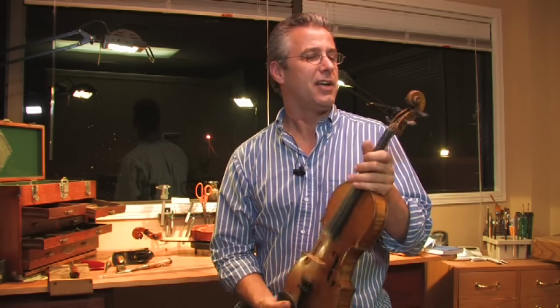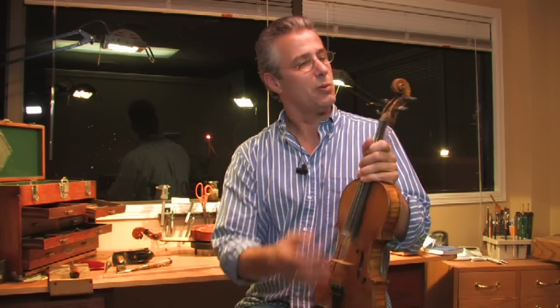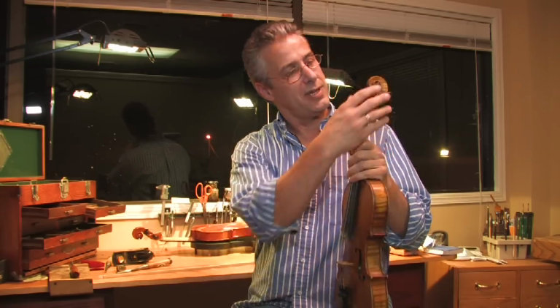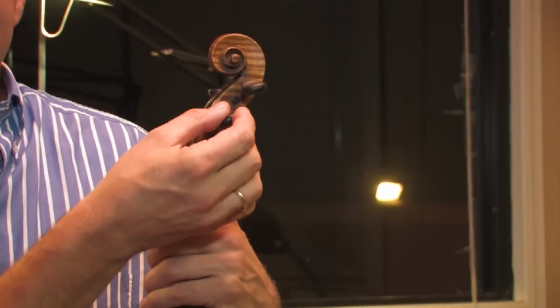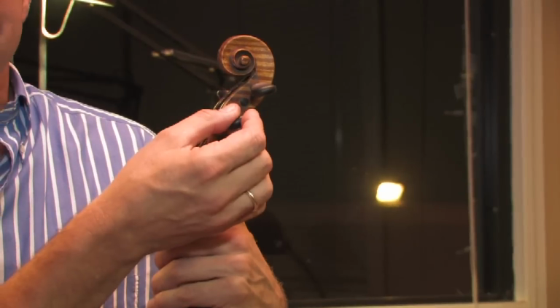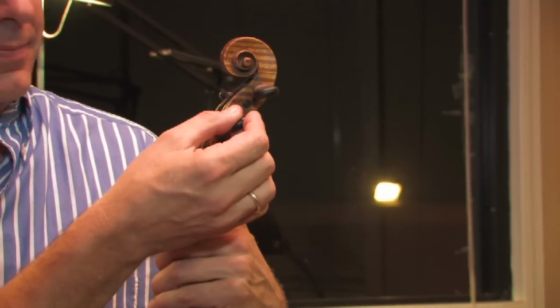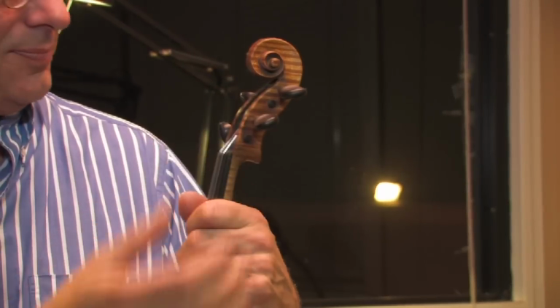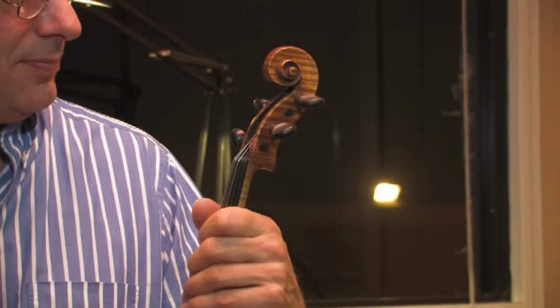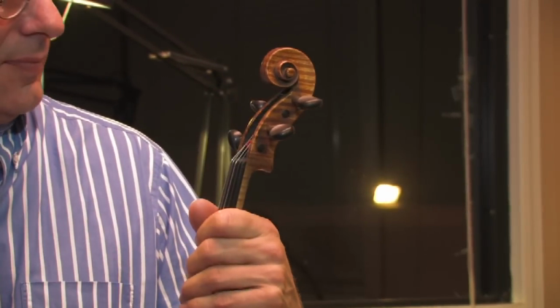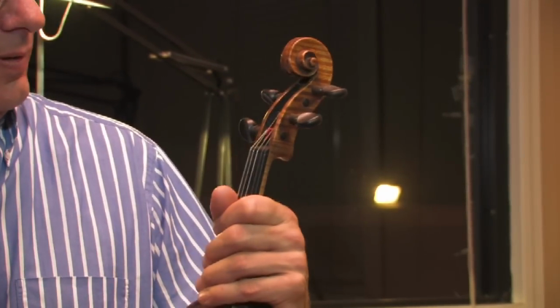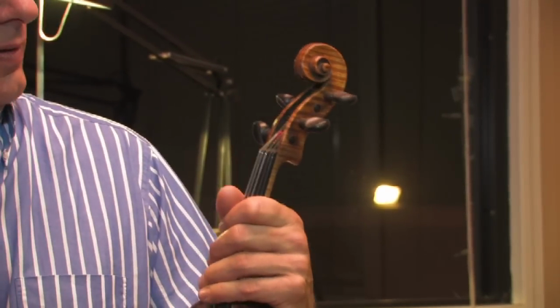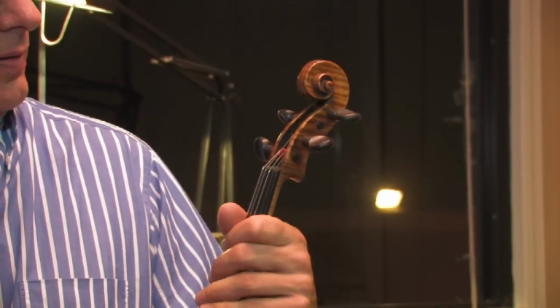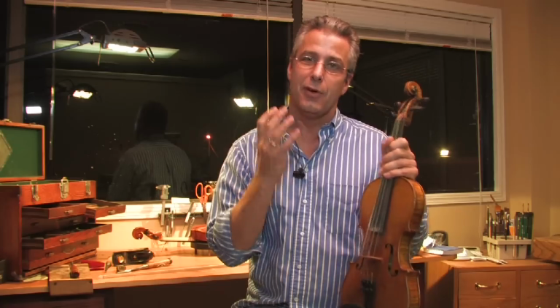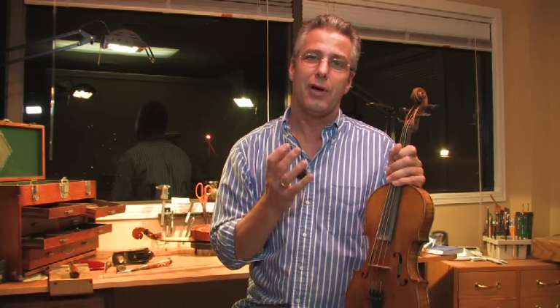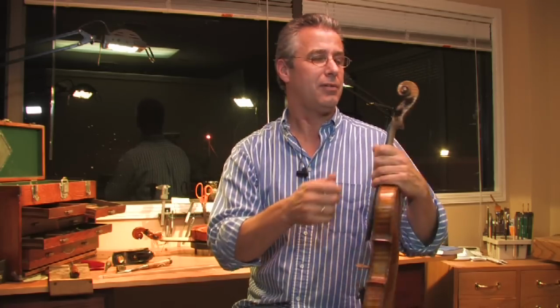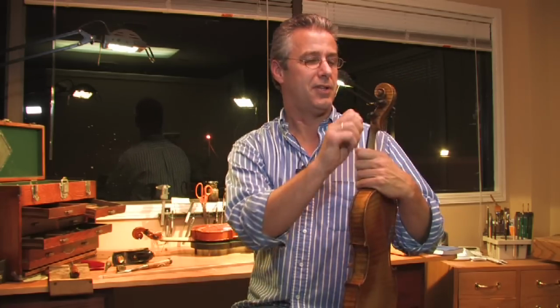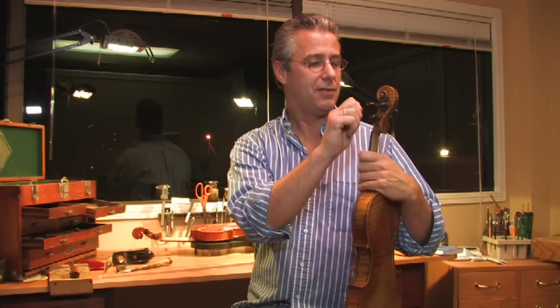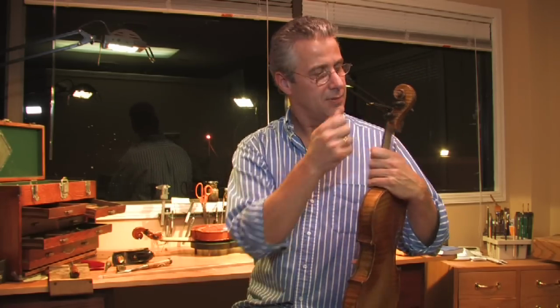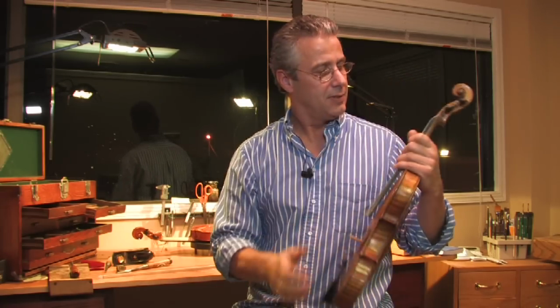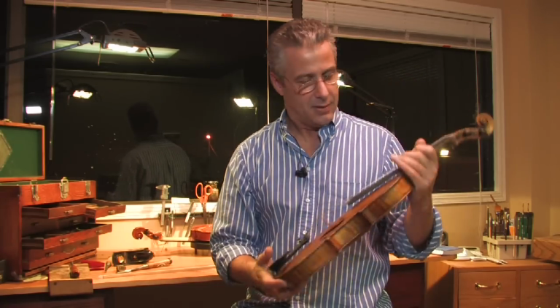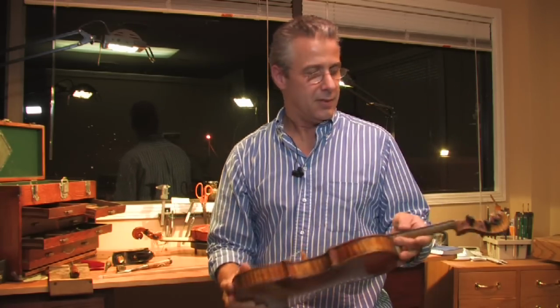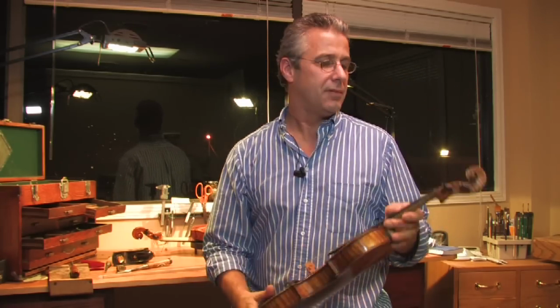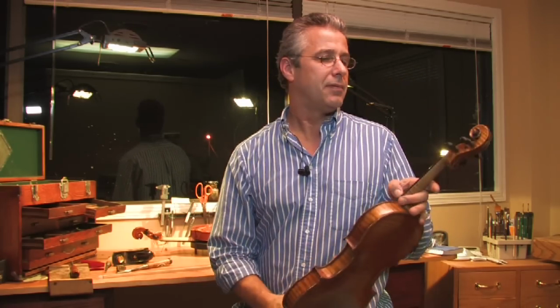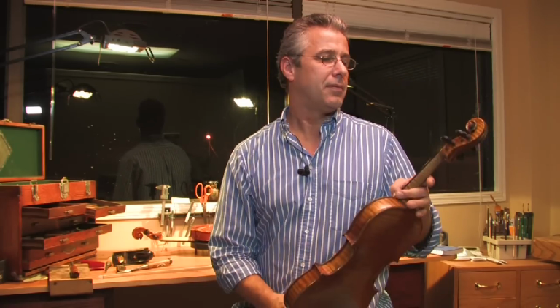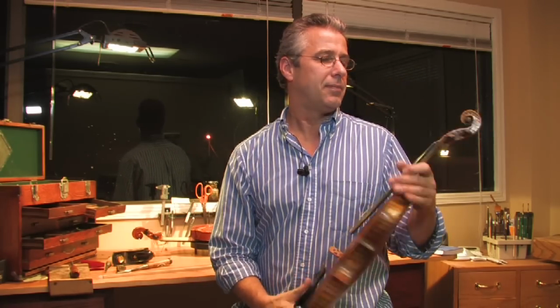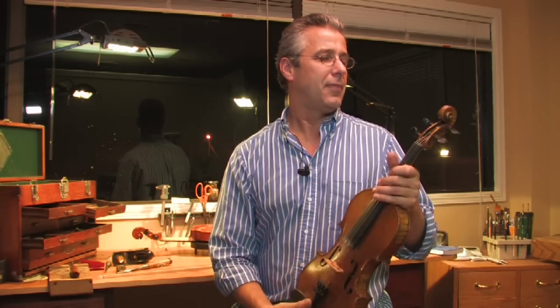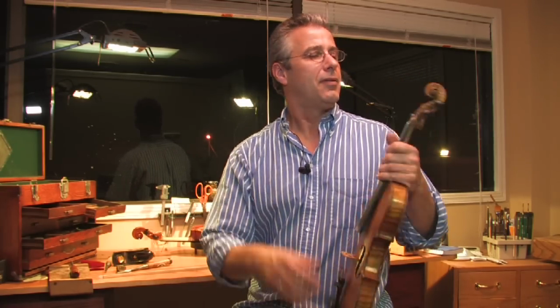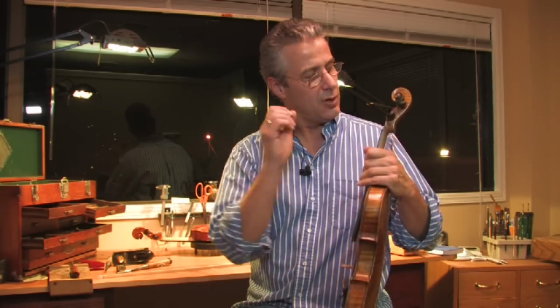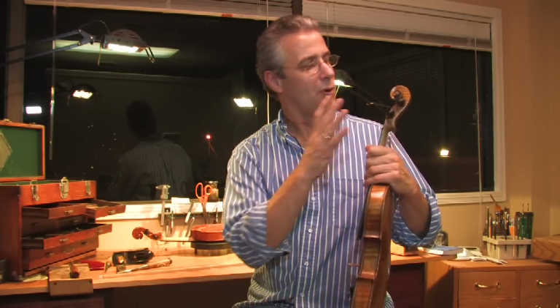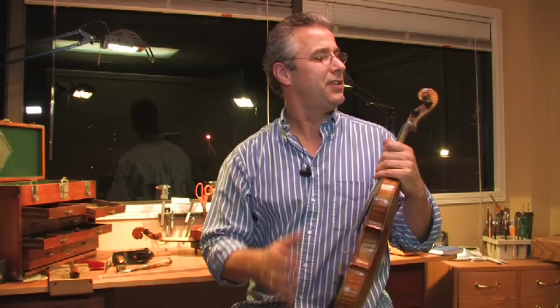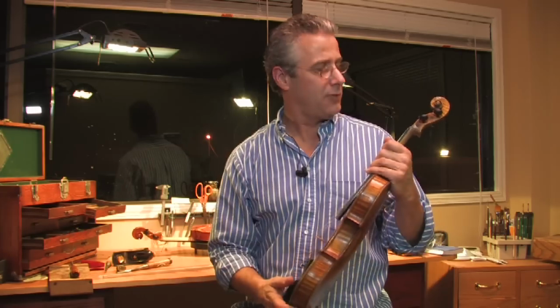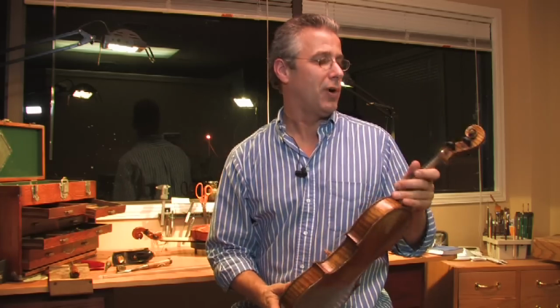Next we work down to the pegs. Very important that they fit well.